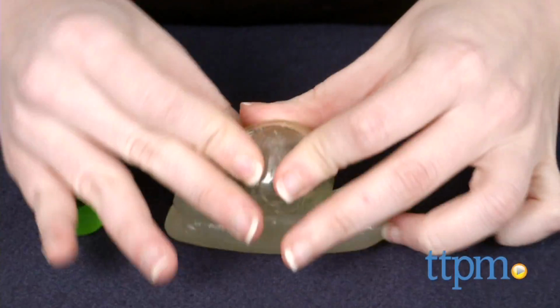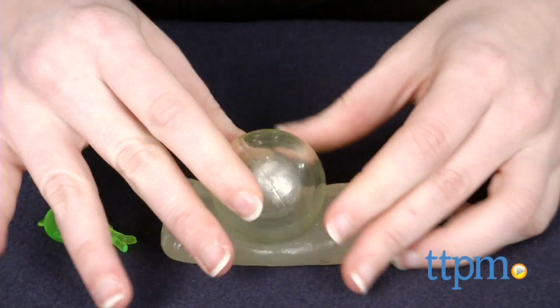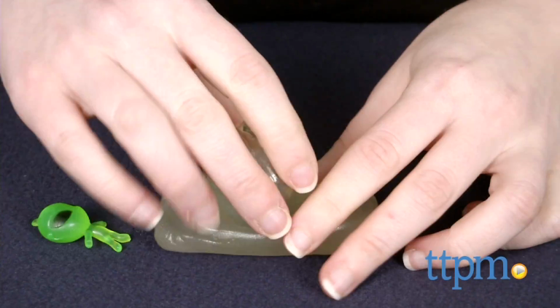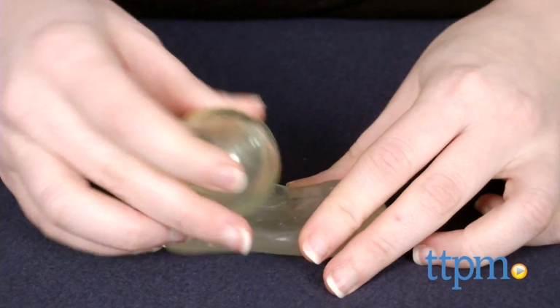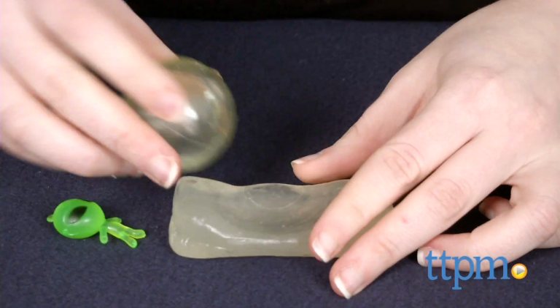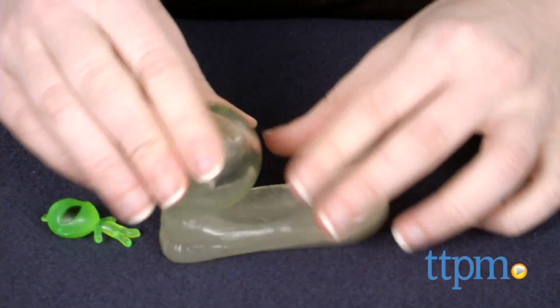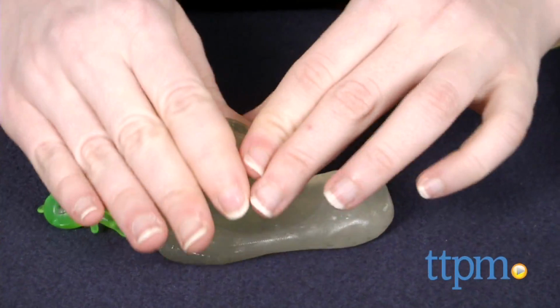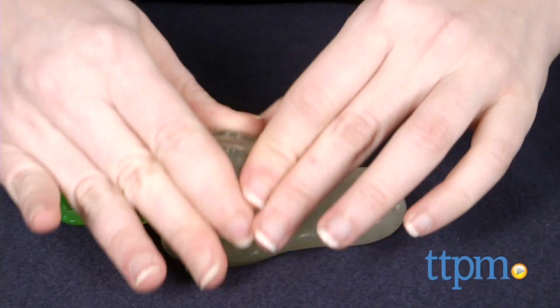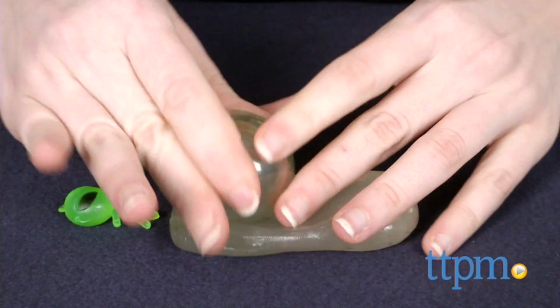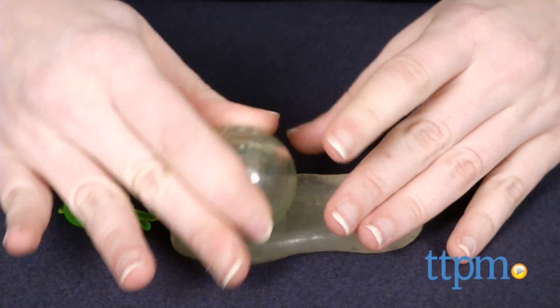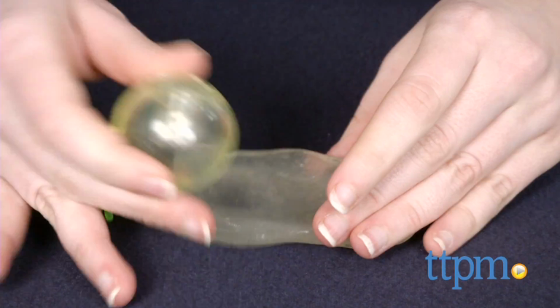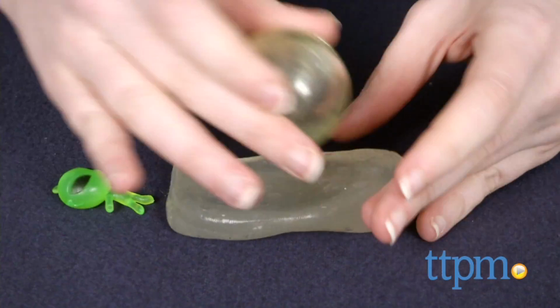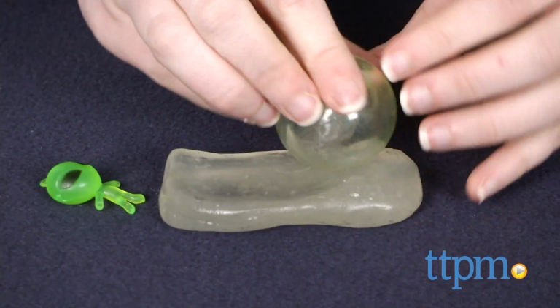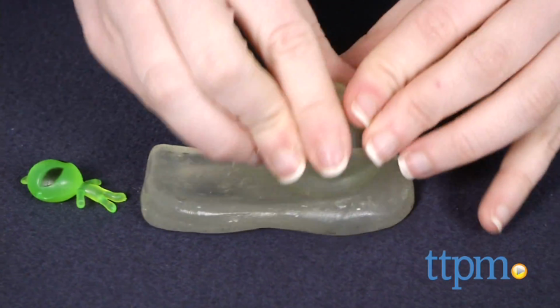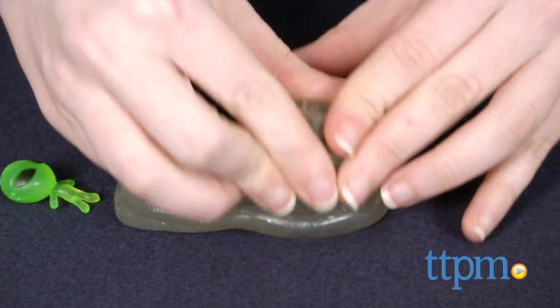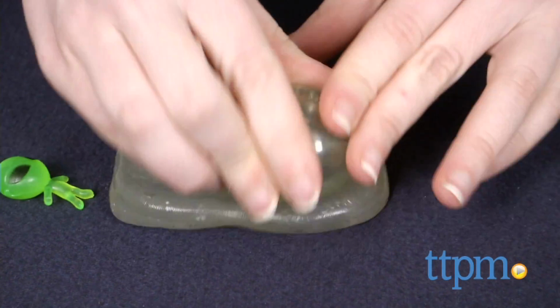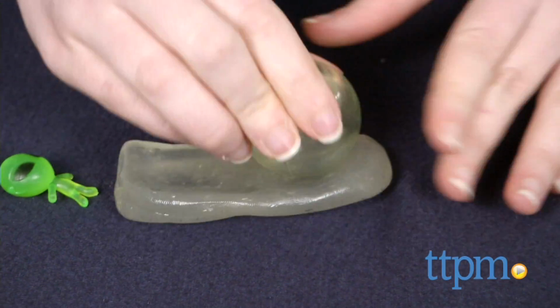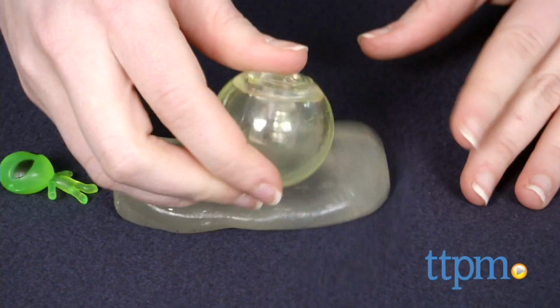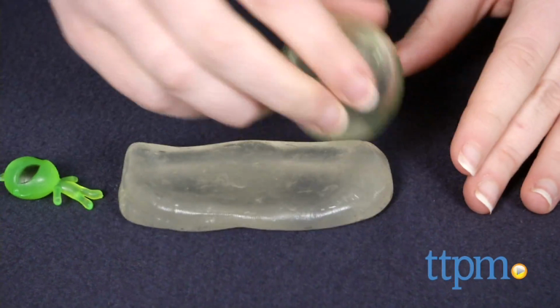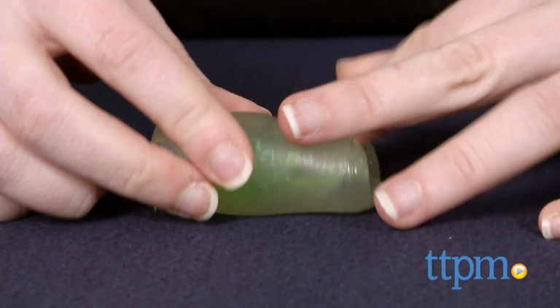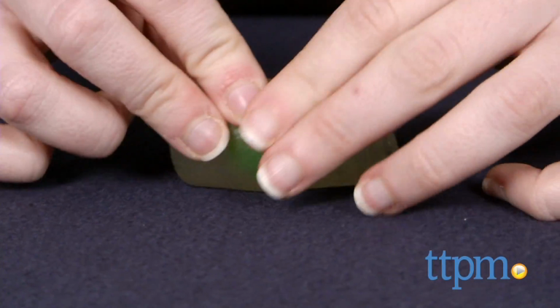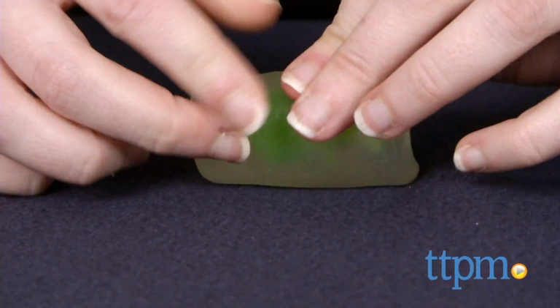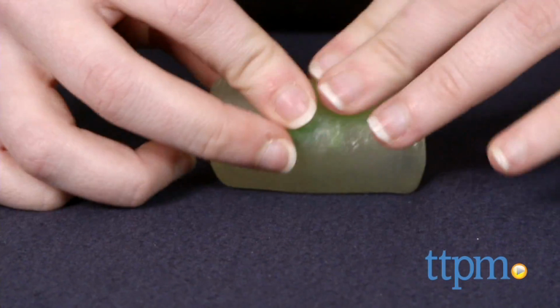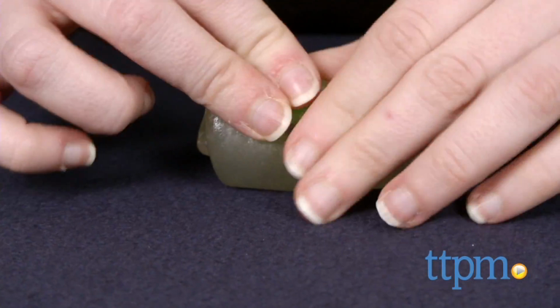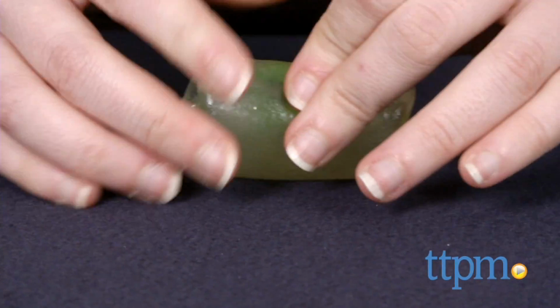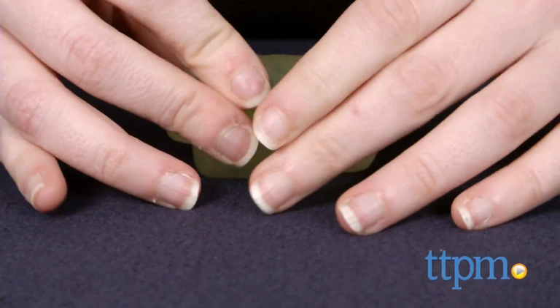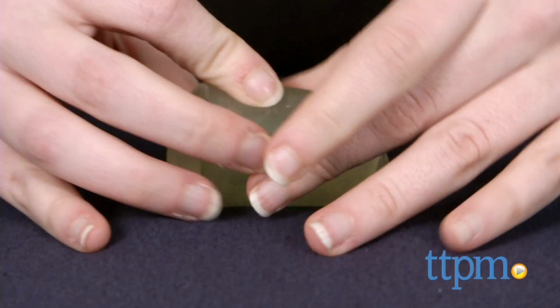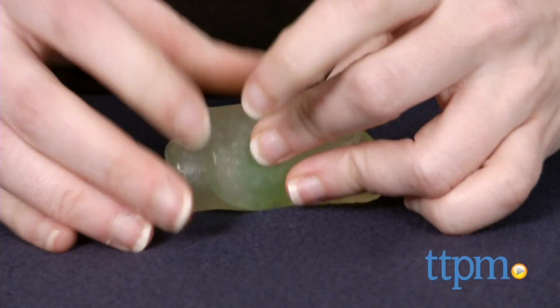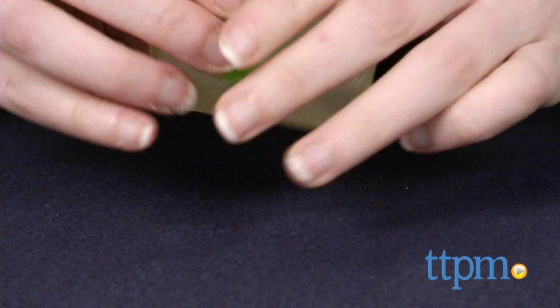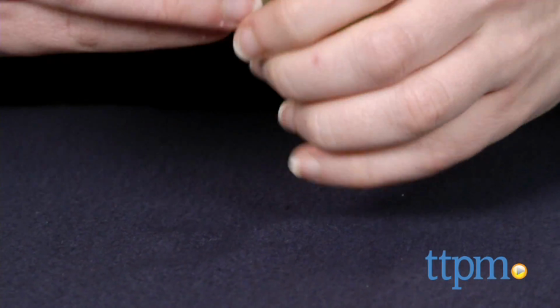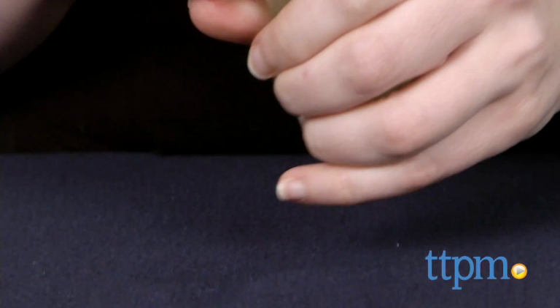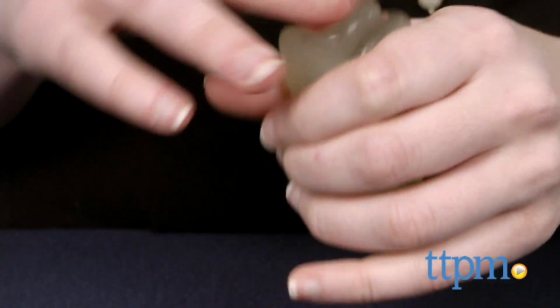The putty, when bounced, can also collect a bit of dirt, so that's another thing to be aware of. That stuff aside though, while we aren't sure of the exact science behind this kit, we are sure it's a lot of fun to play with.